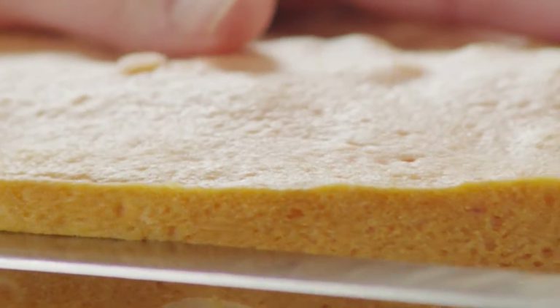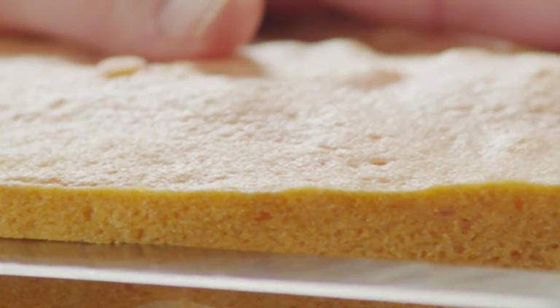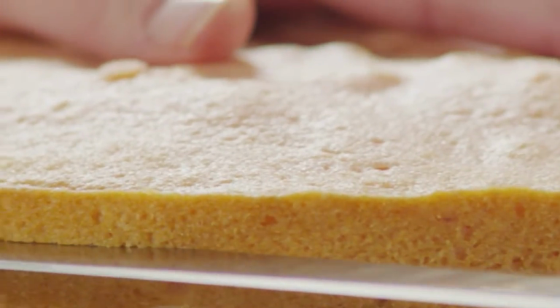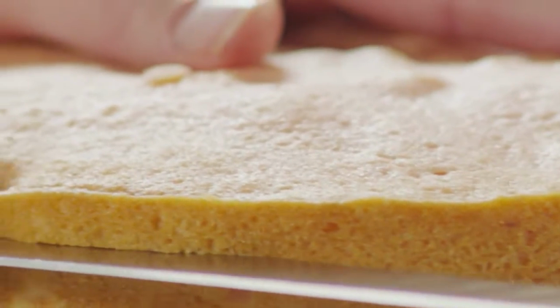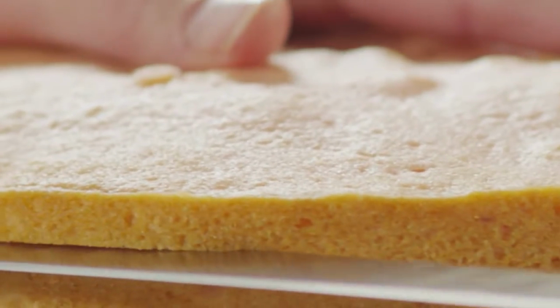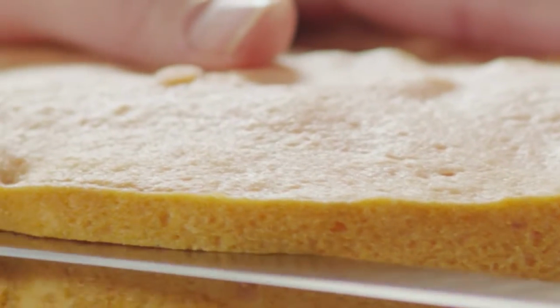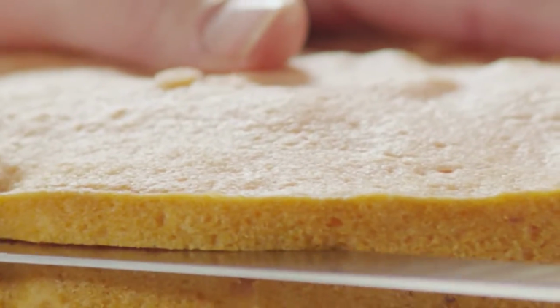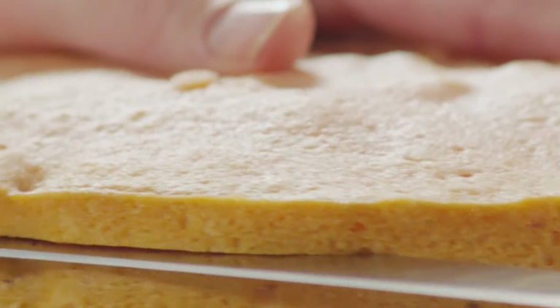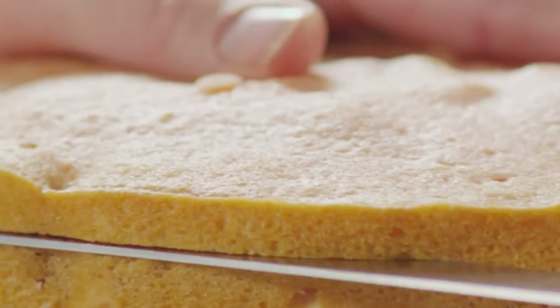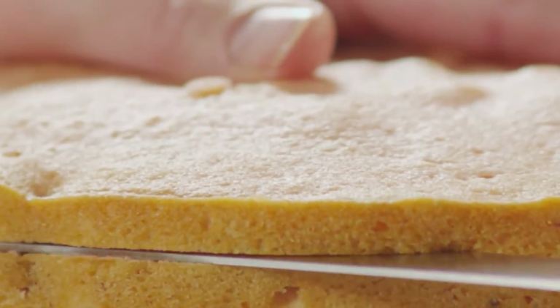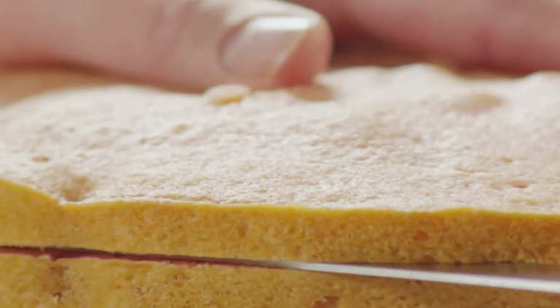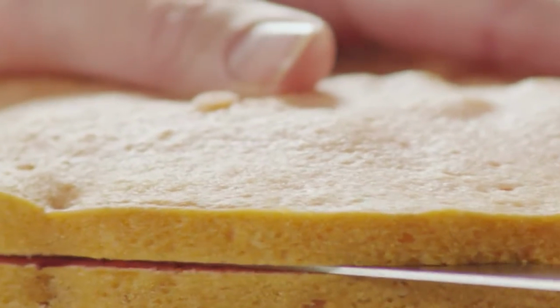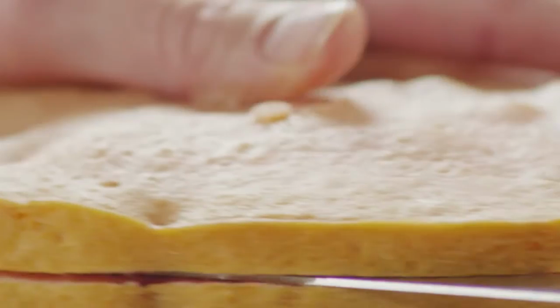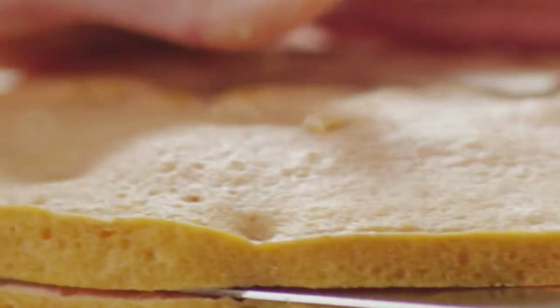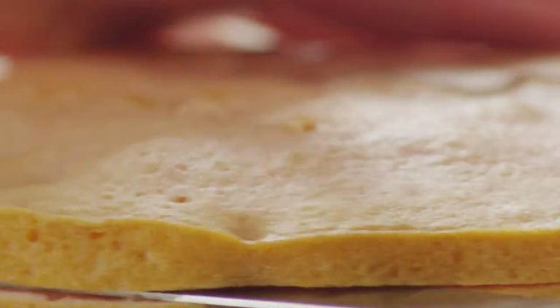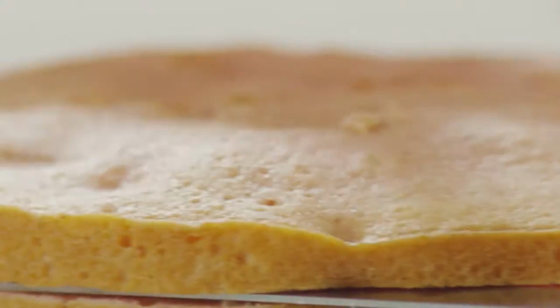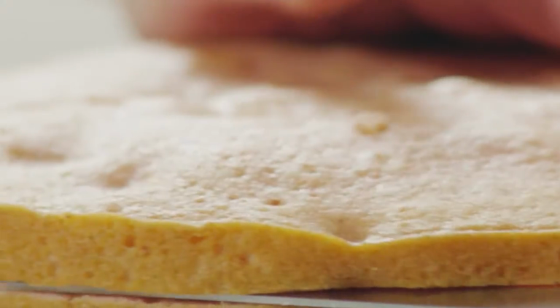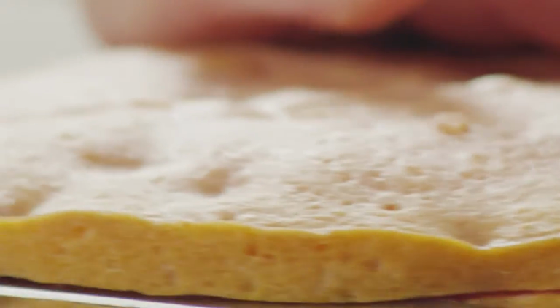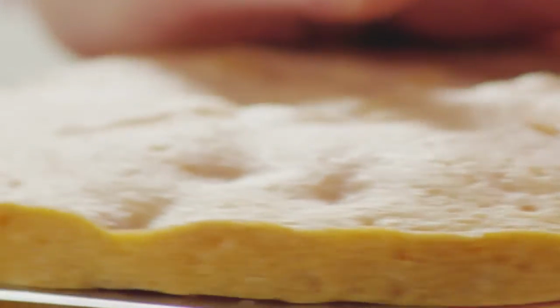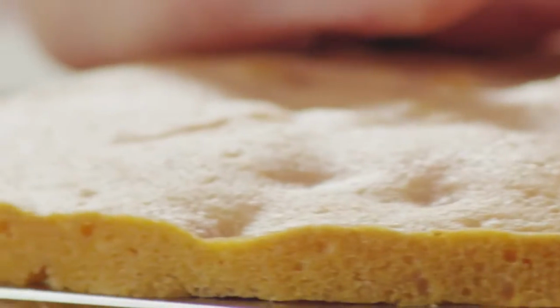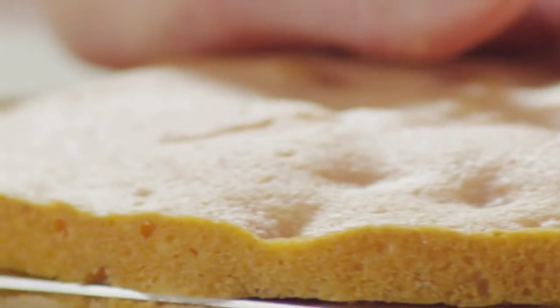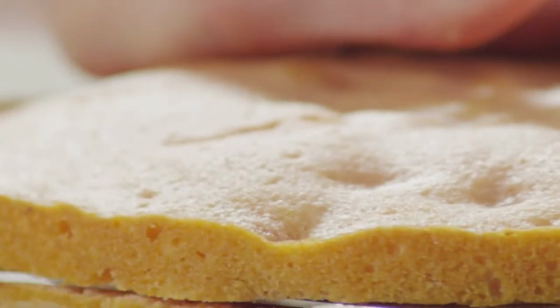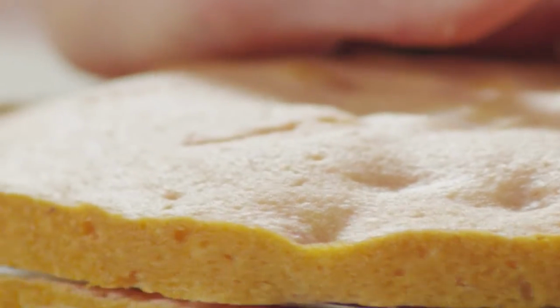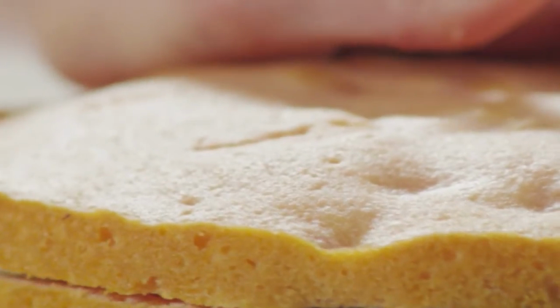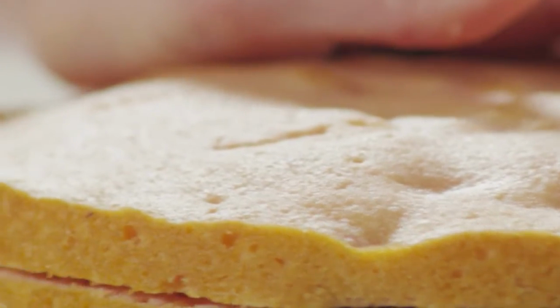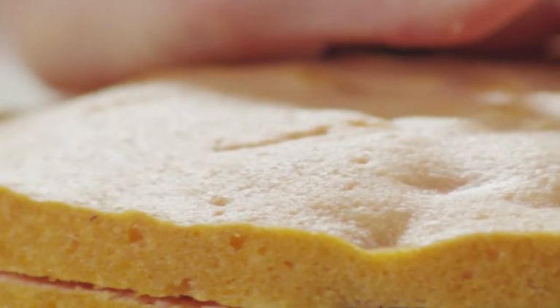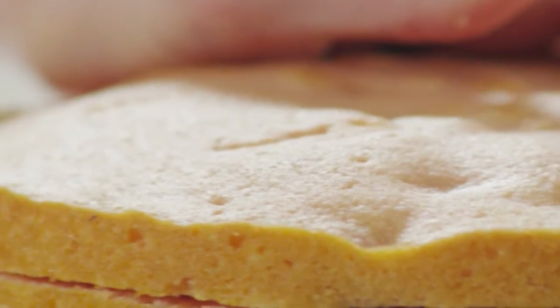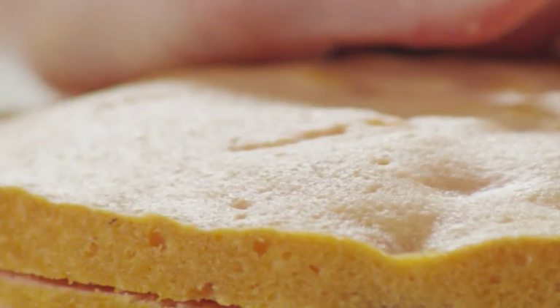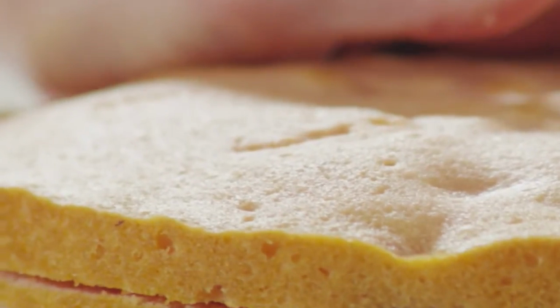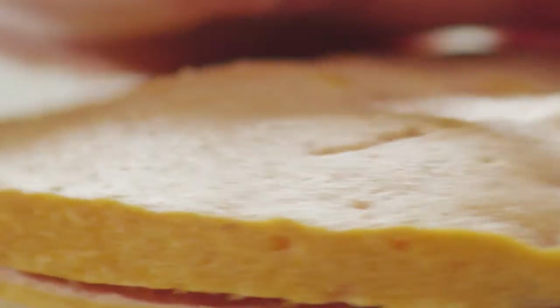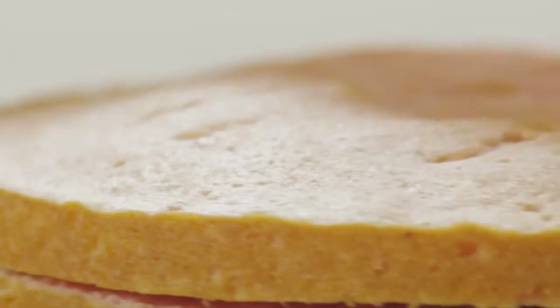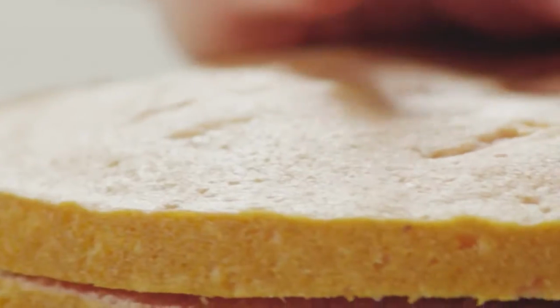Use a long serrated knife to slice each of the three cake layers in half horizontally. A baking turnstile helps to ensure an even cut.